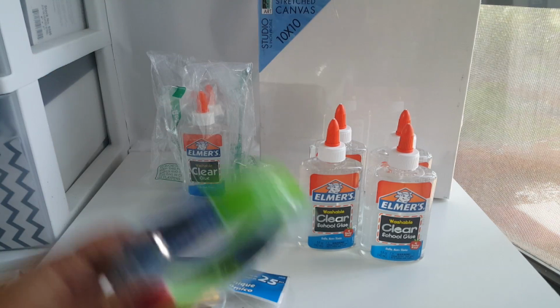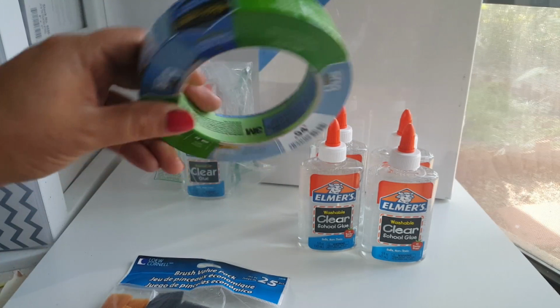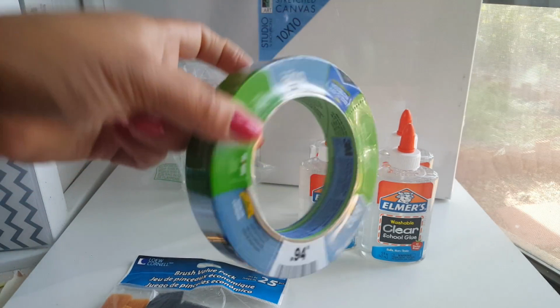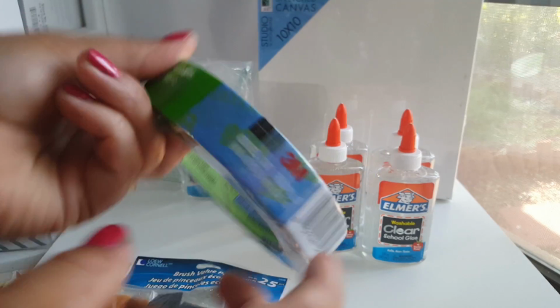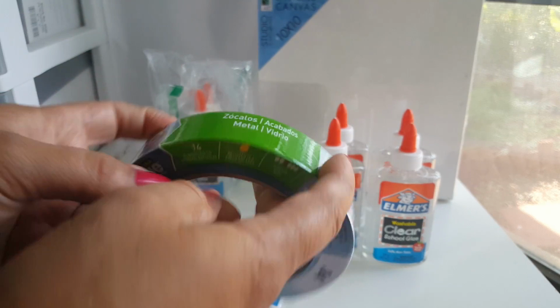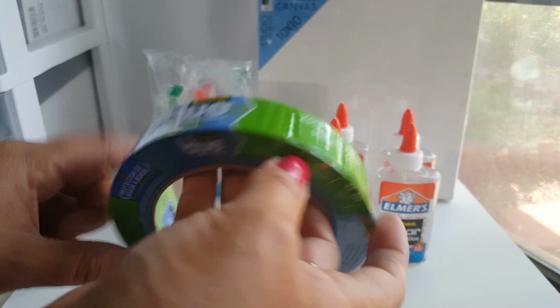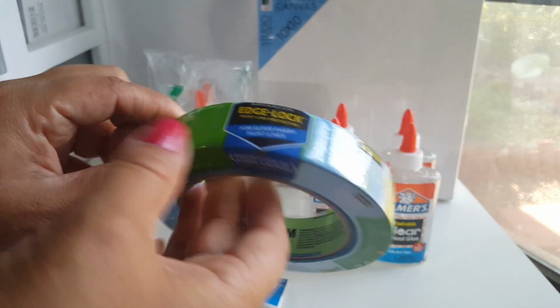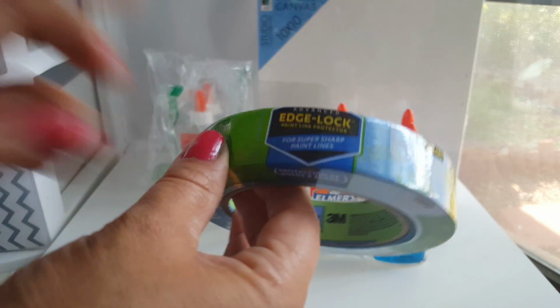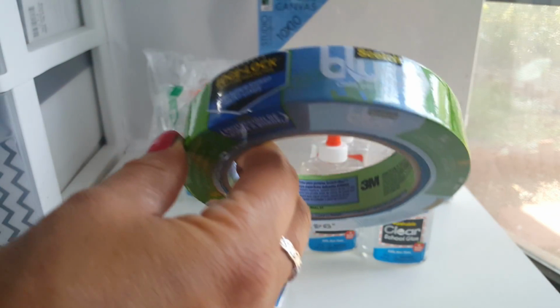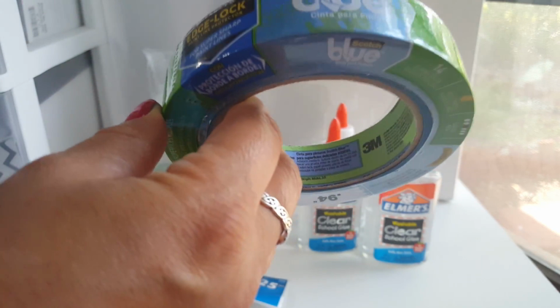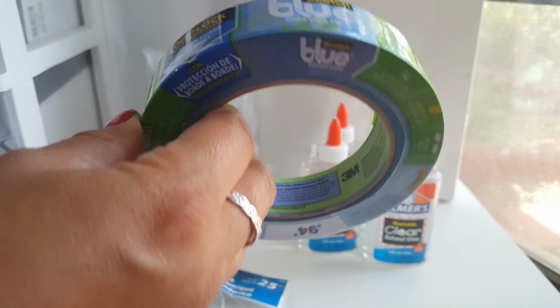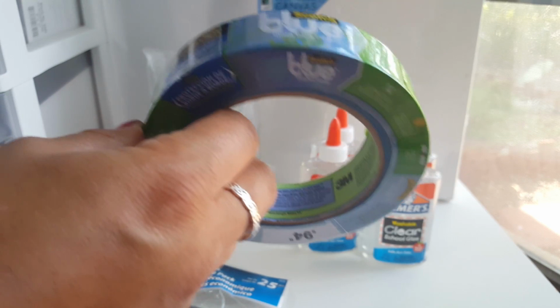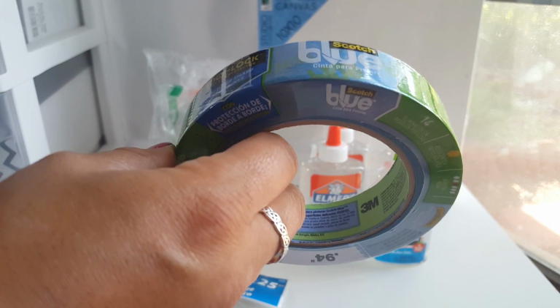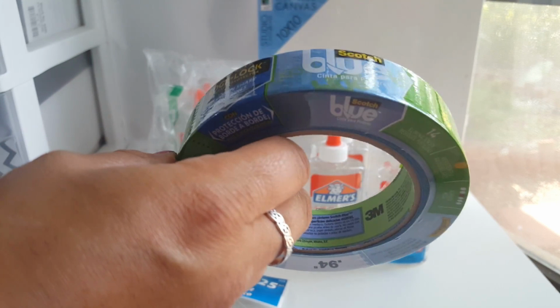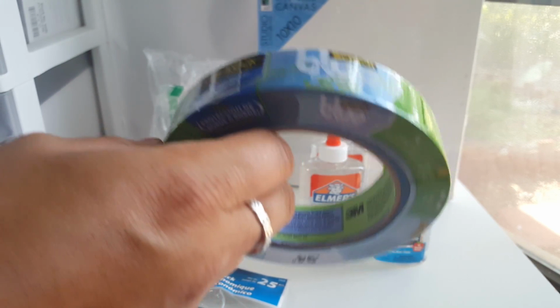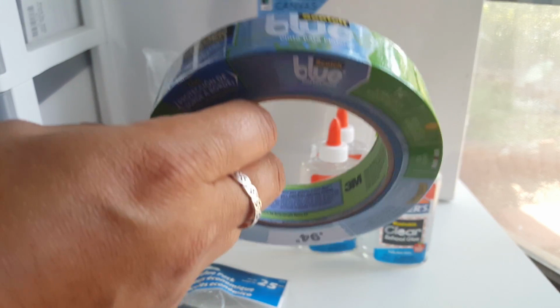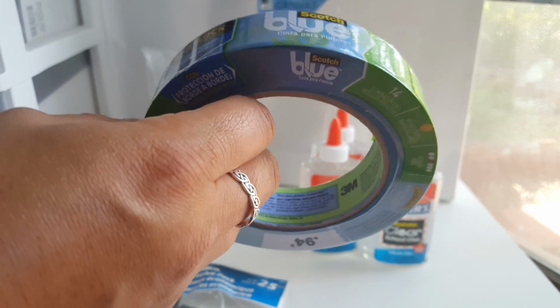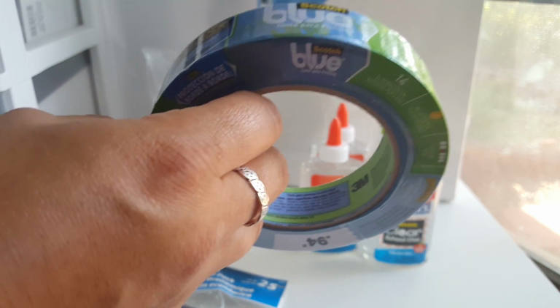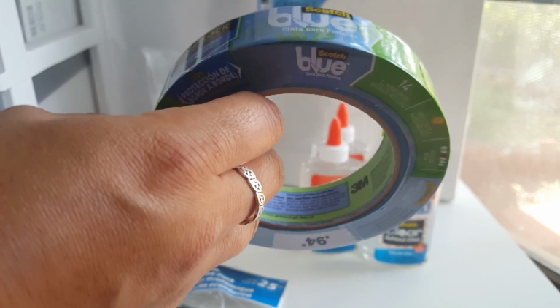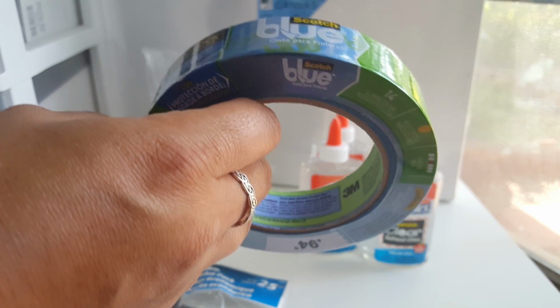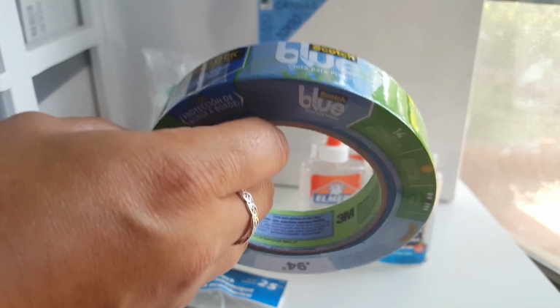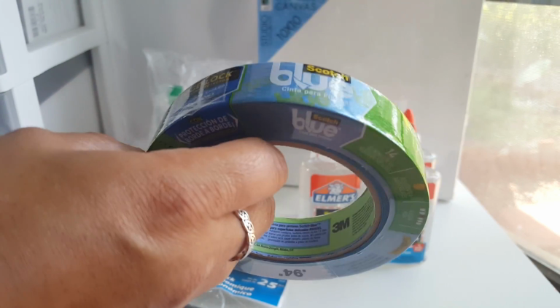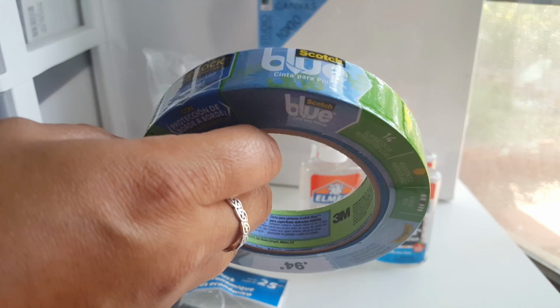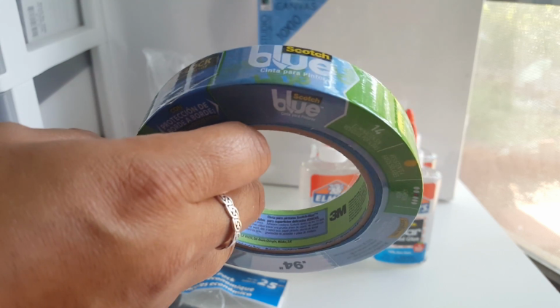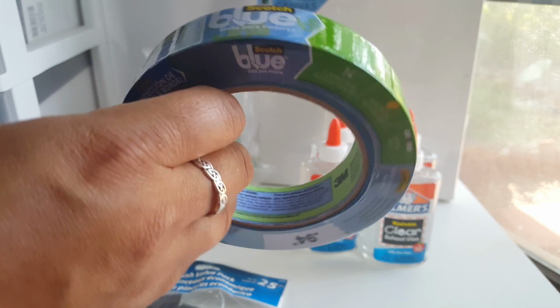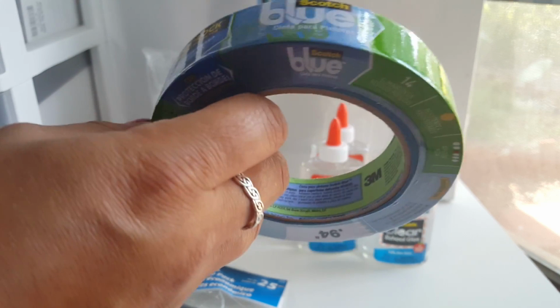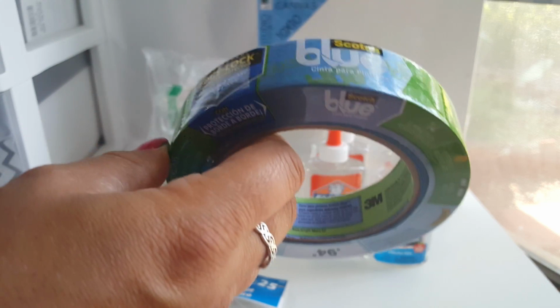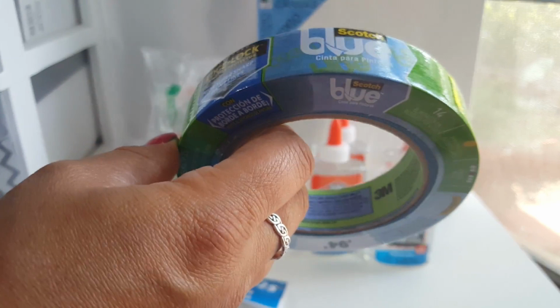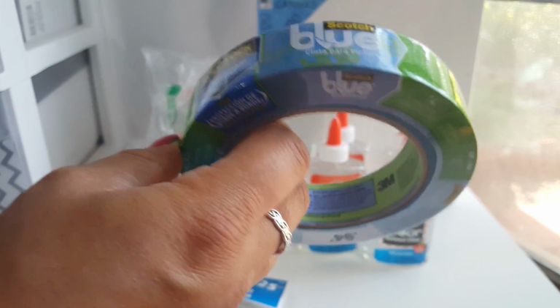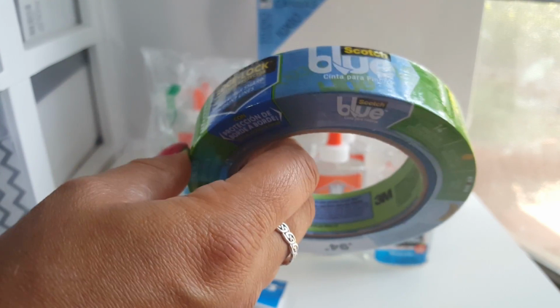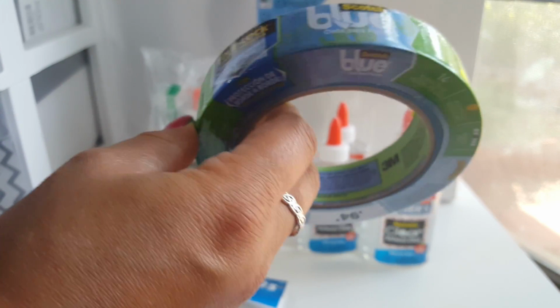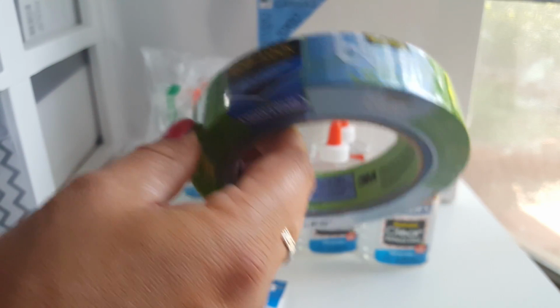I also got some painter's tape — this is the Scotch painter's tape advanced multi-surface. This one was $5.00, and it's 94 inches and 60 yards.